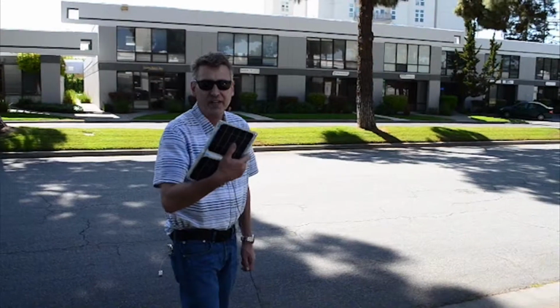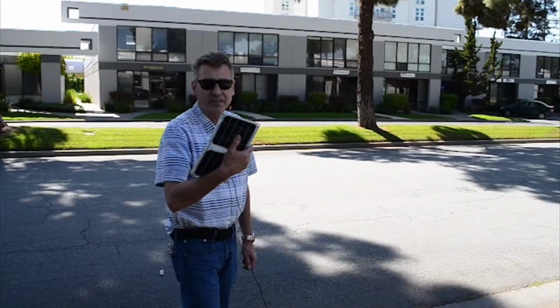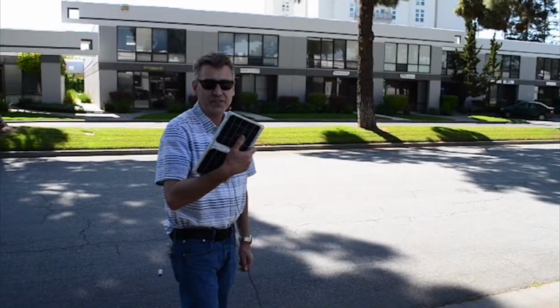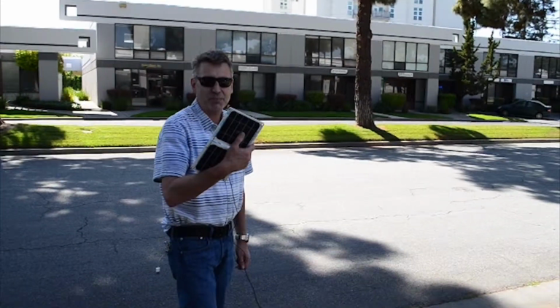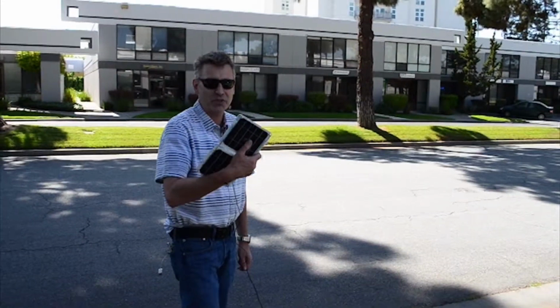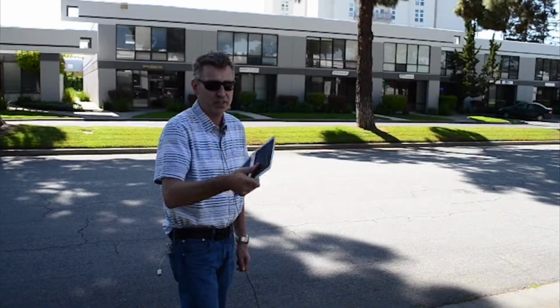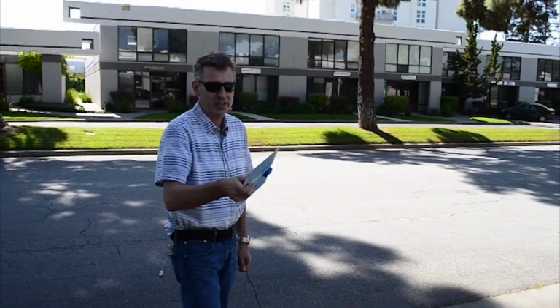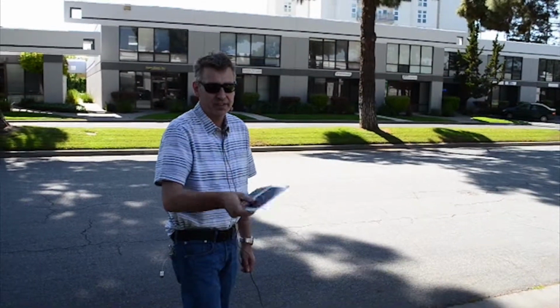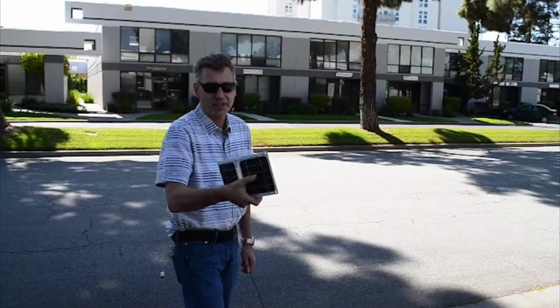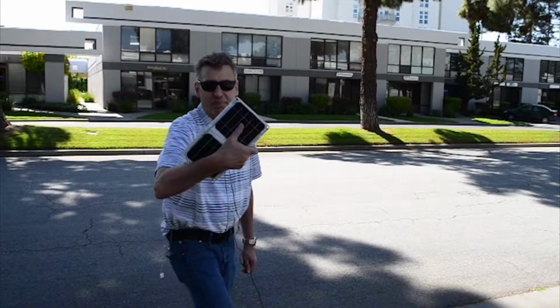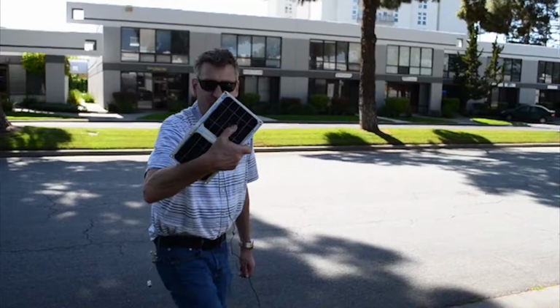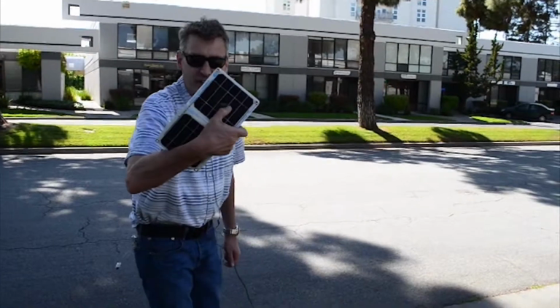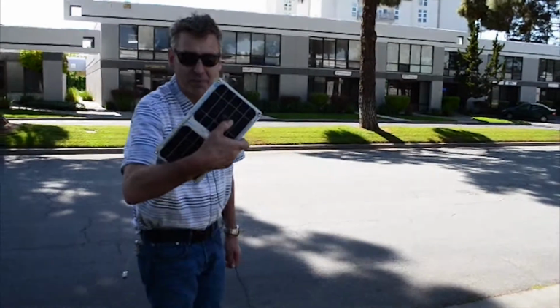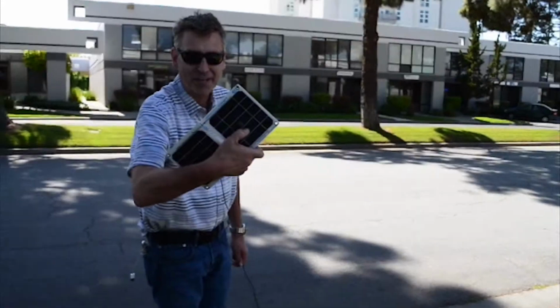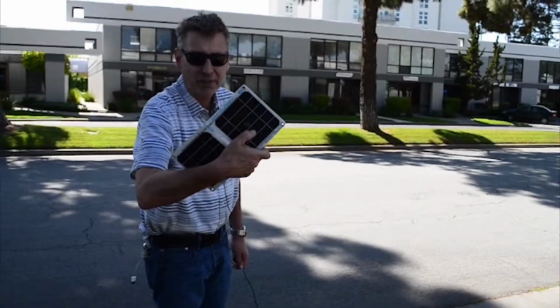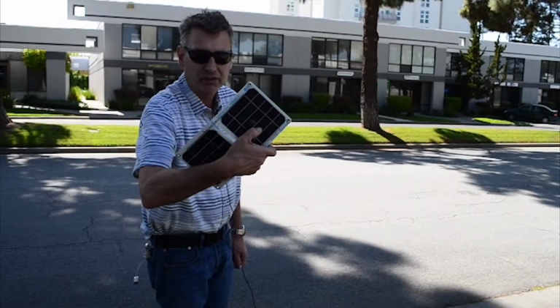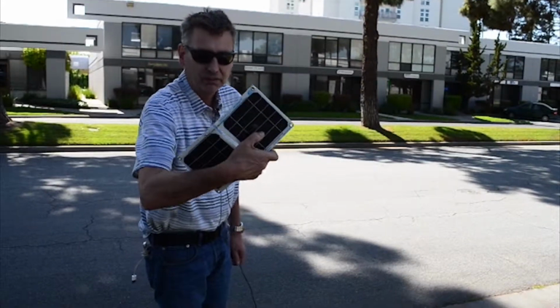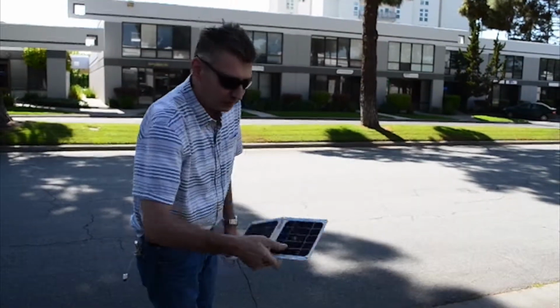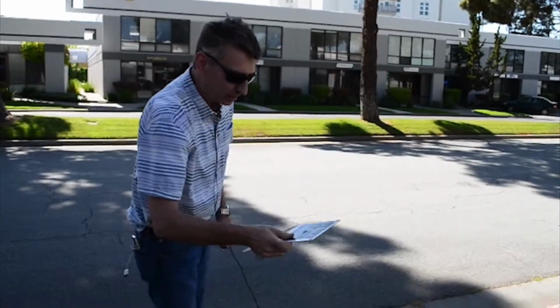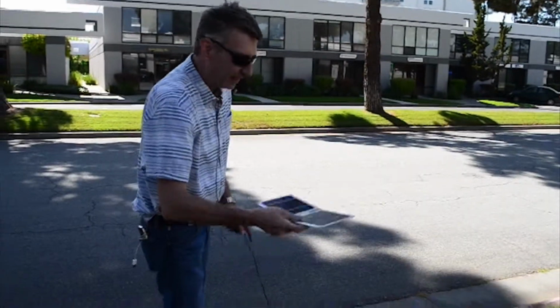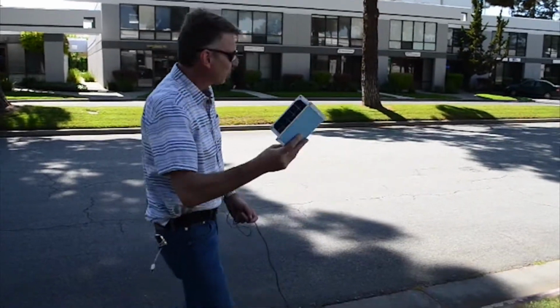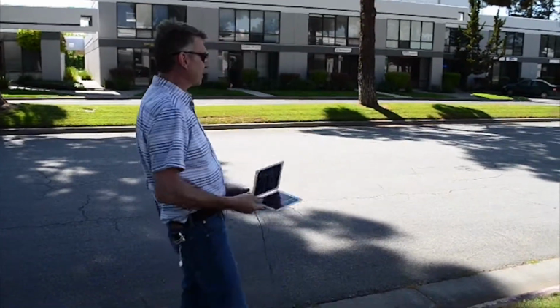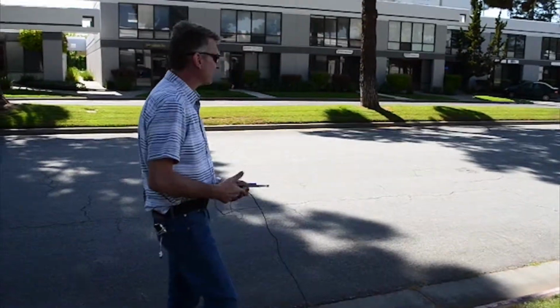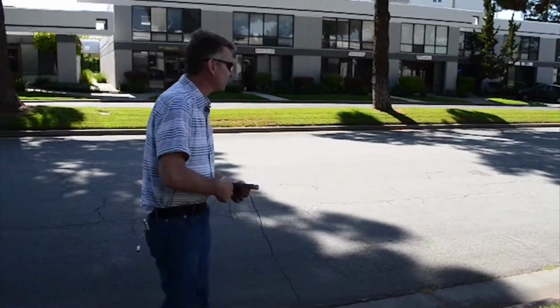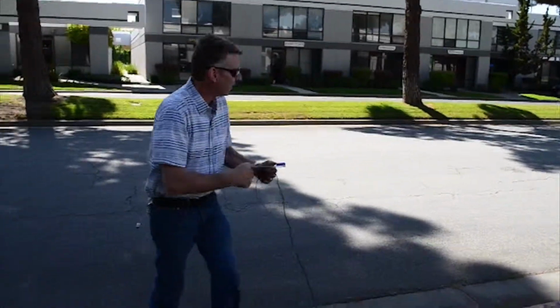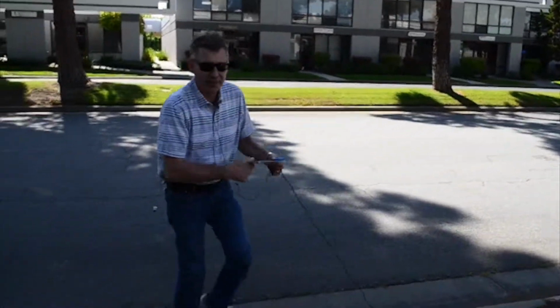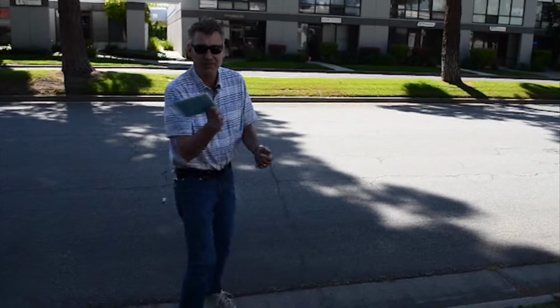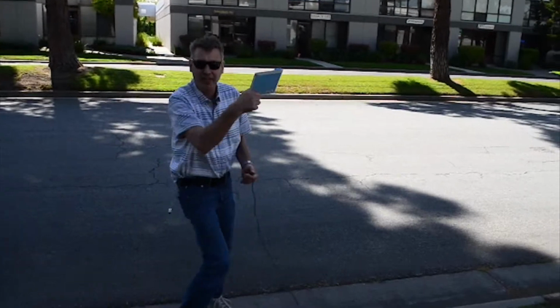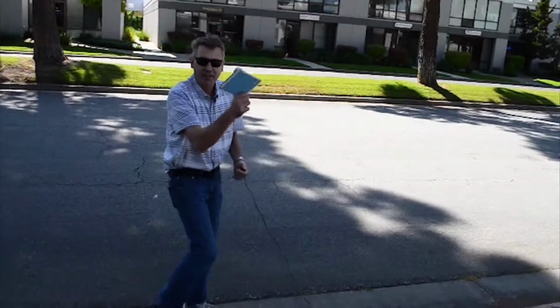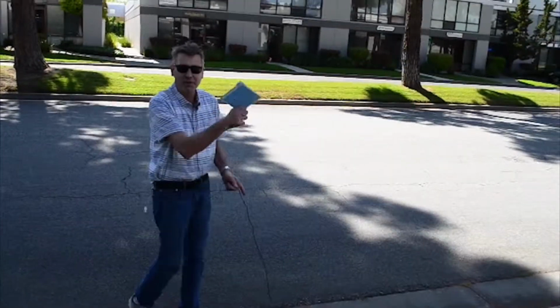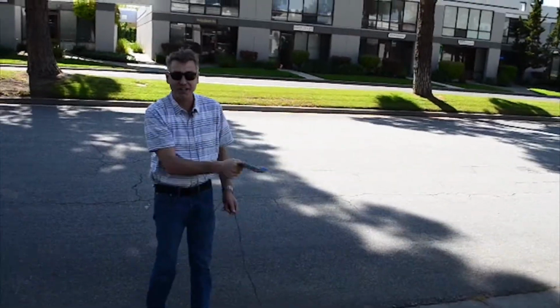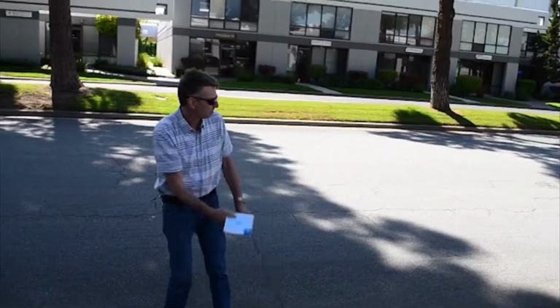Got the same solar charger here — you can tell by the big dent in it we made with a hammer. We're running out of stuff to do, so I'm gonna throw it like a frisbee.